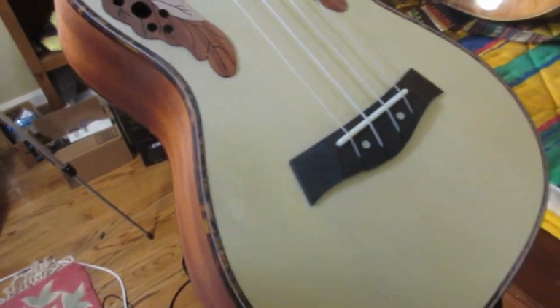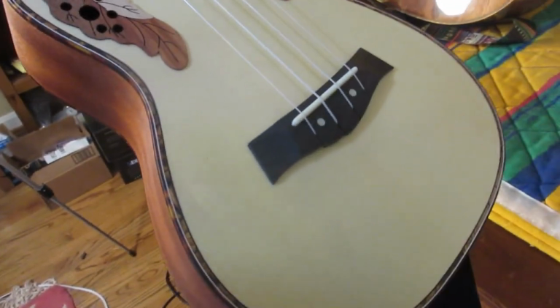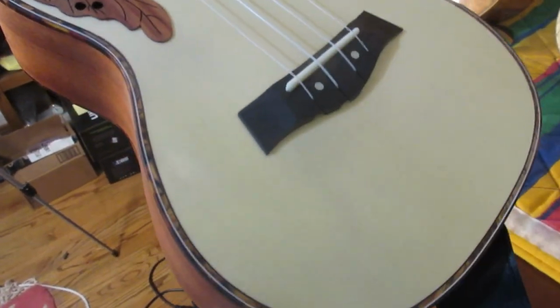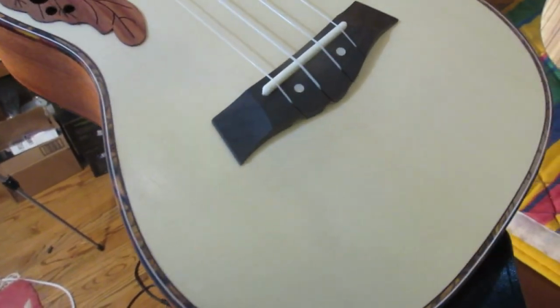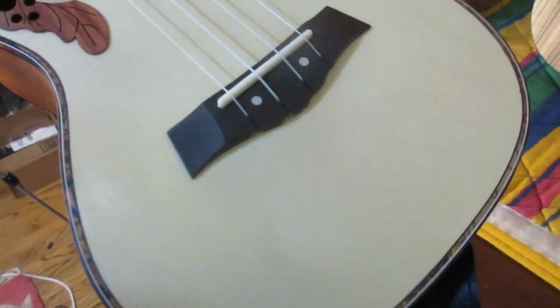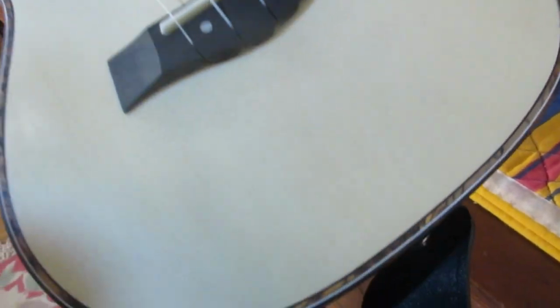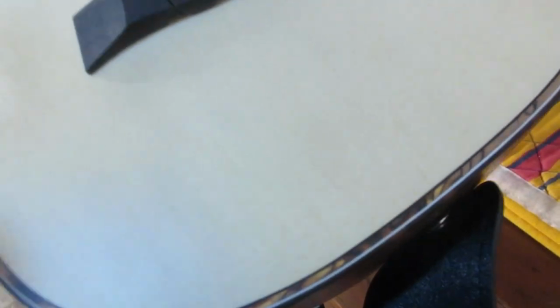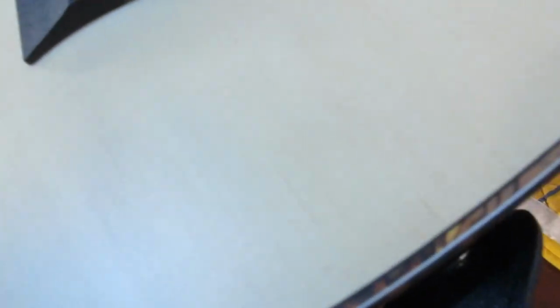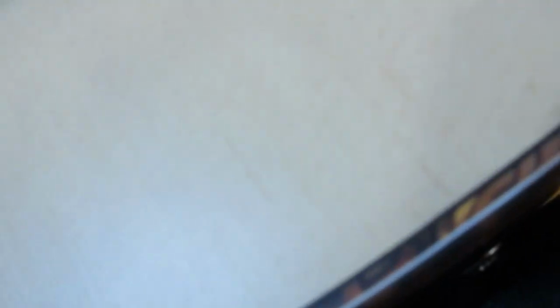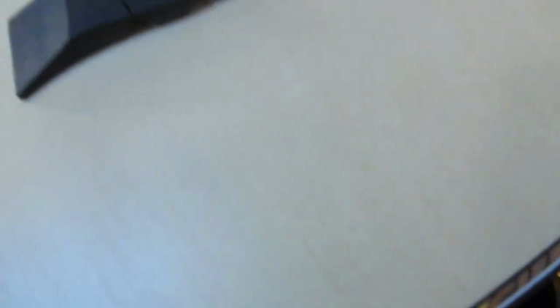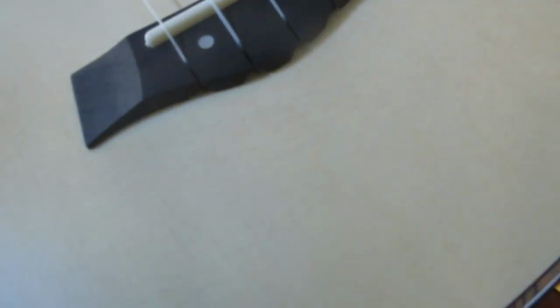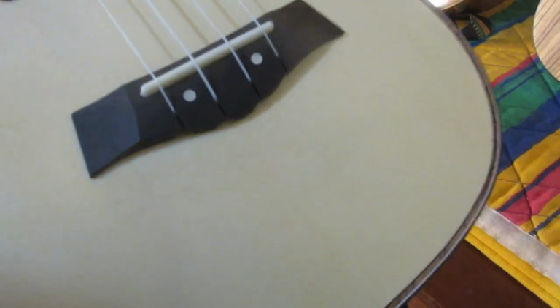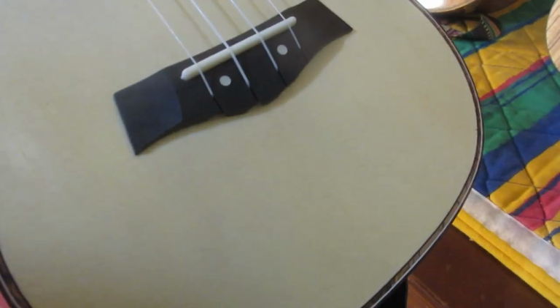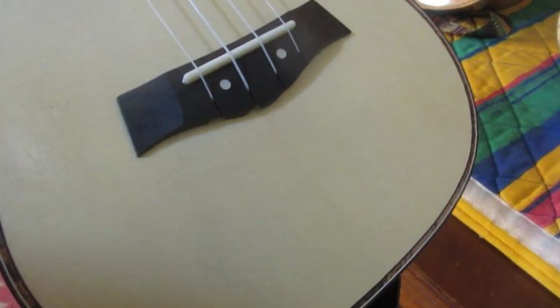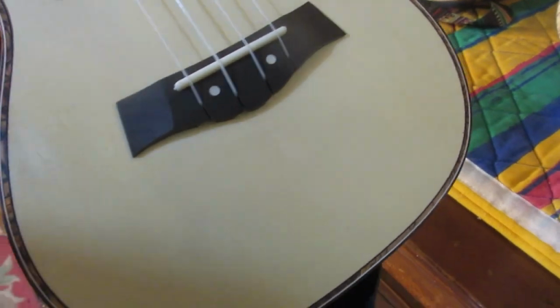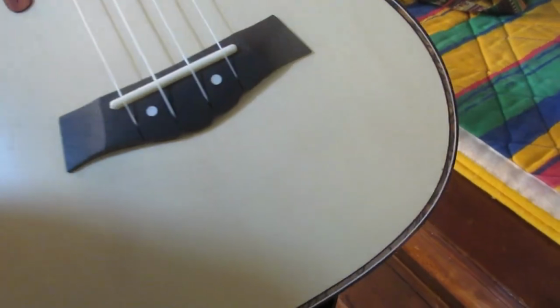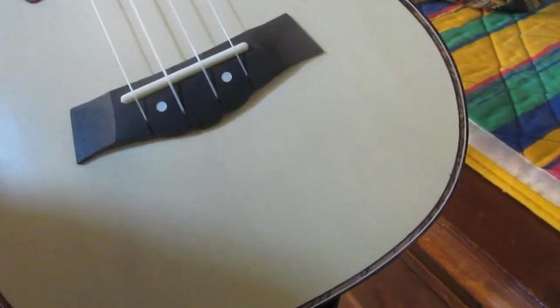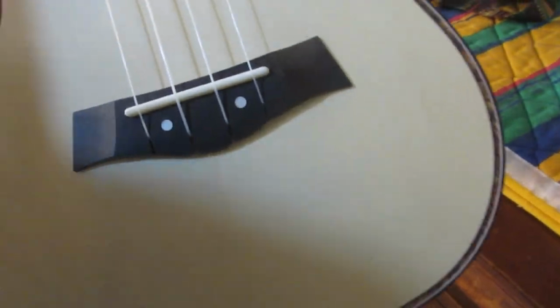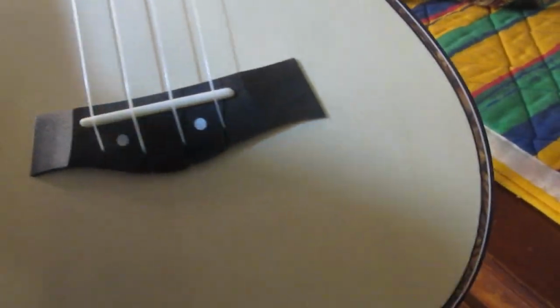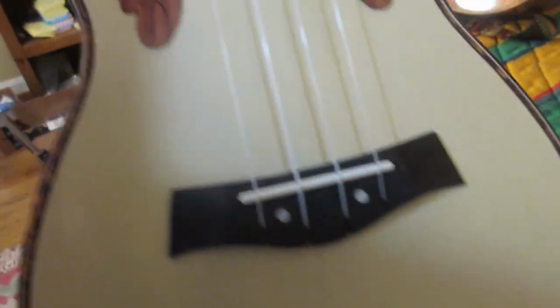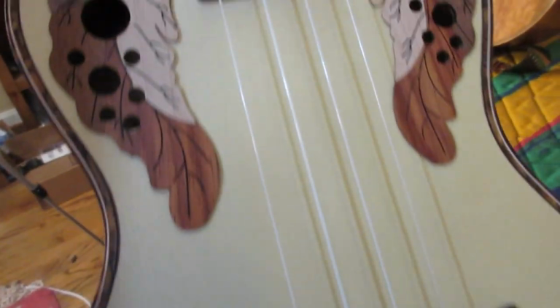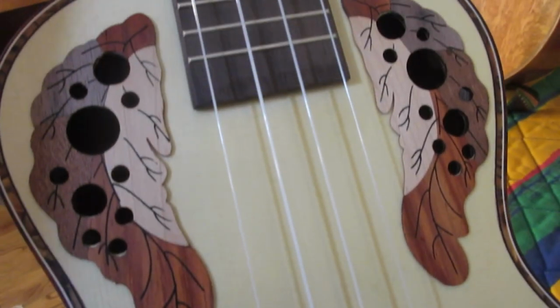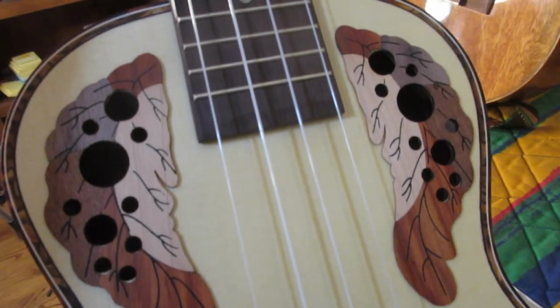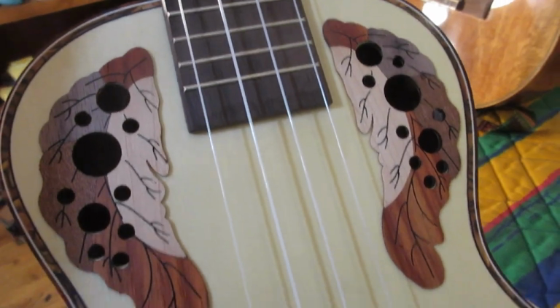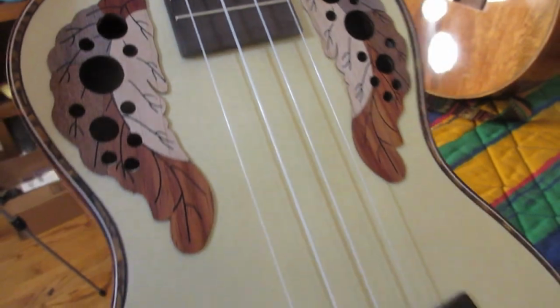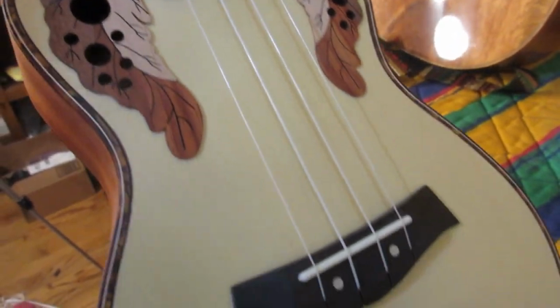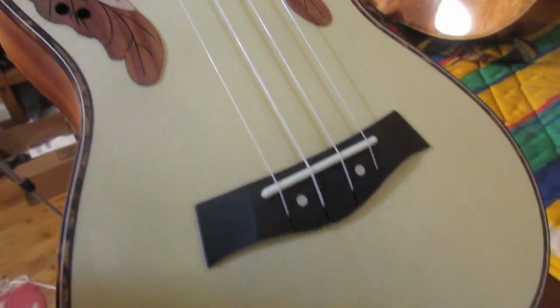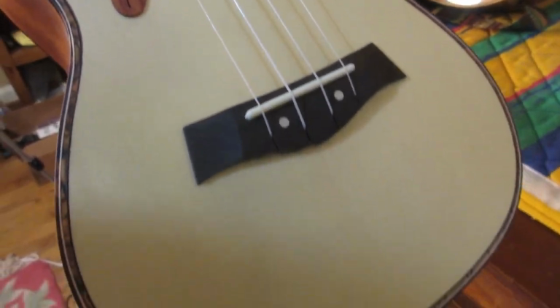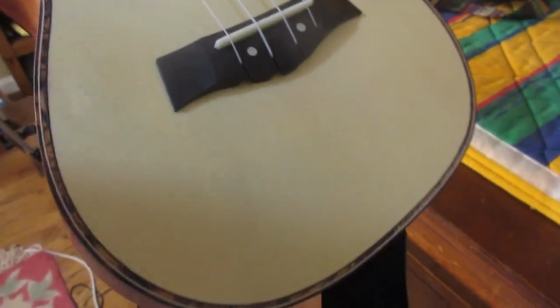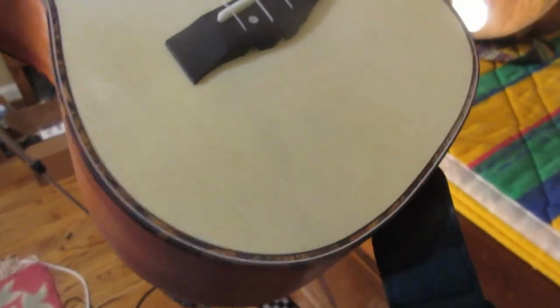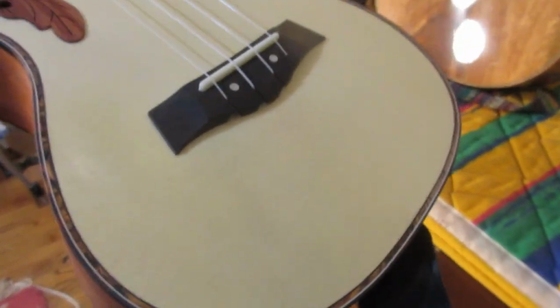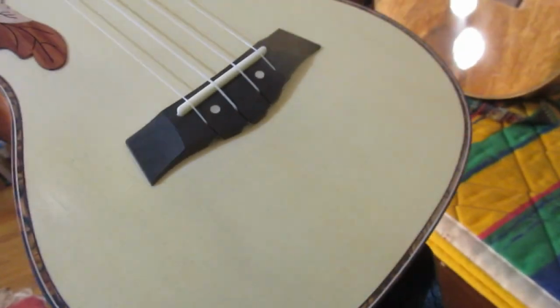It is absolutely beautiful. Yes, I can see a bare trace of the line, but there is no difference in the color of the wood at all.